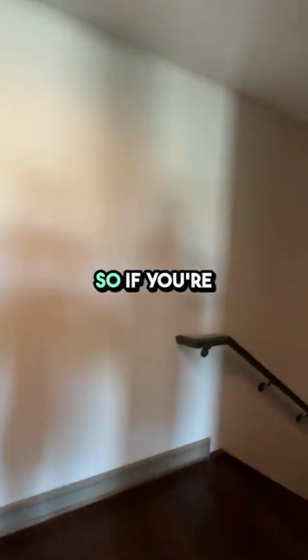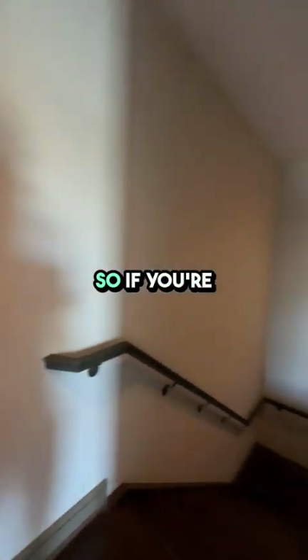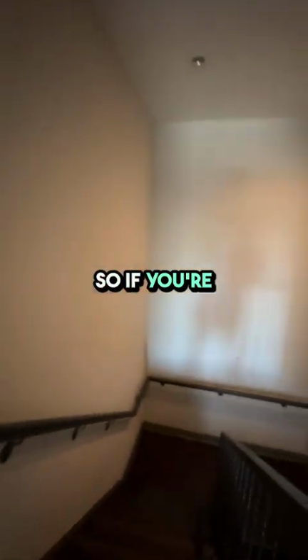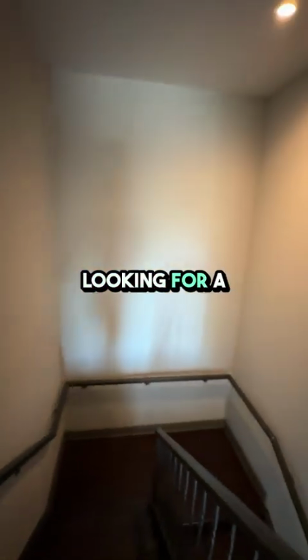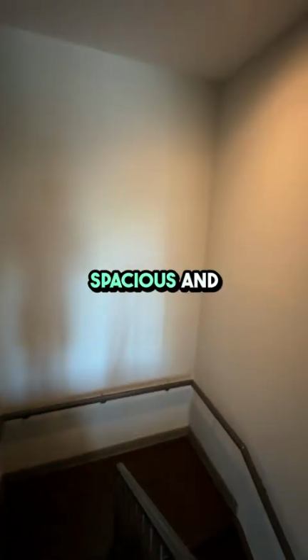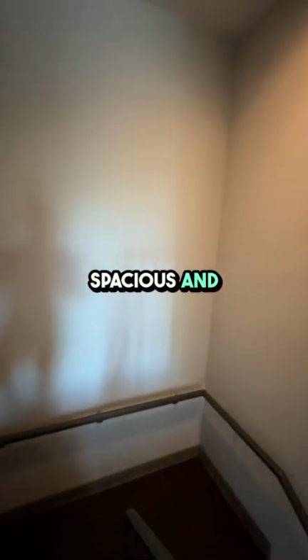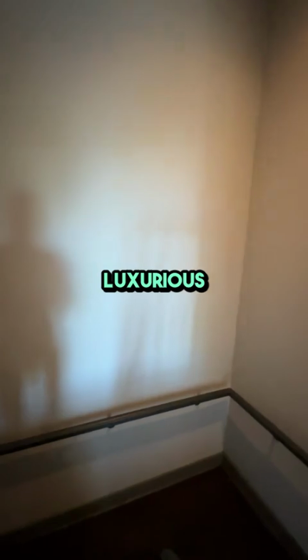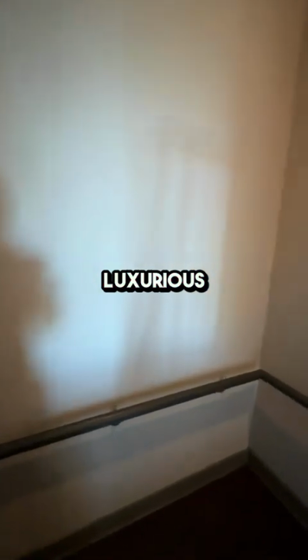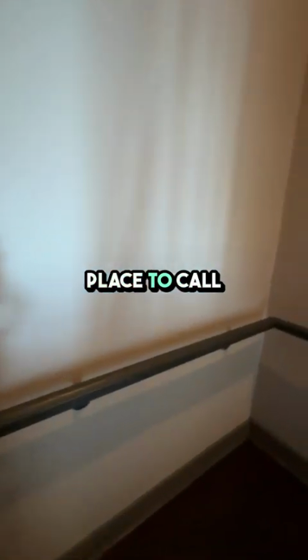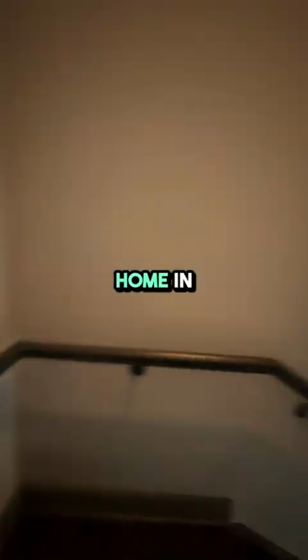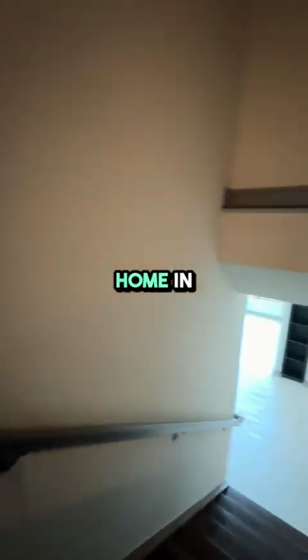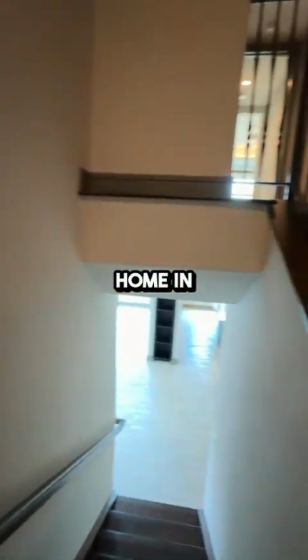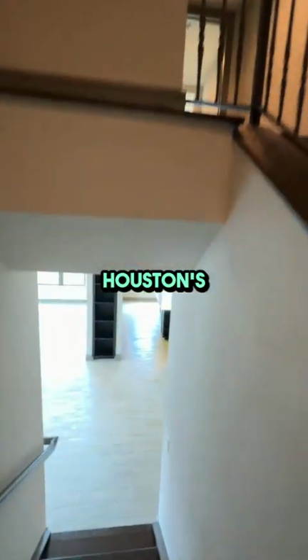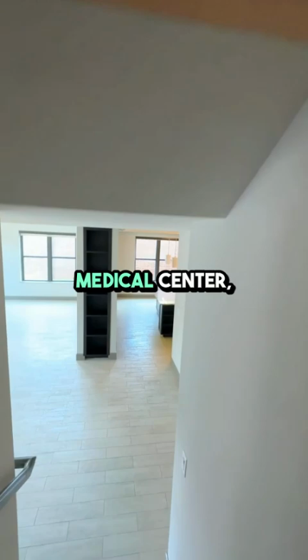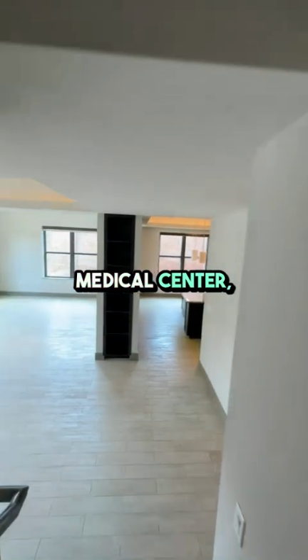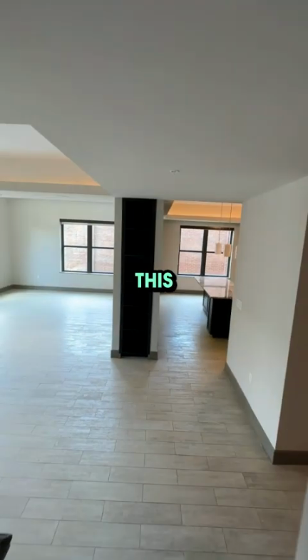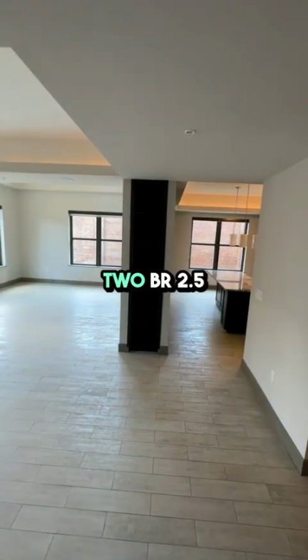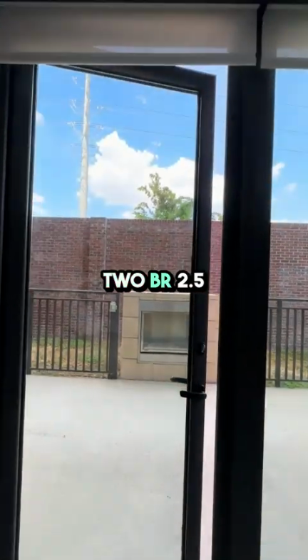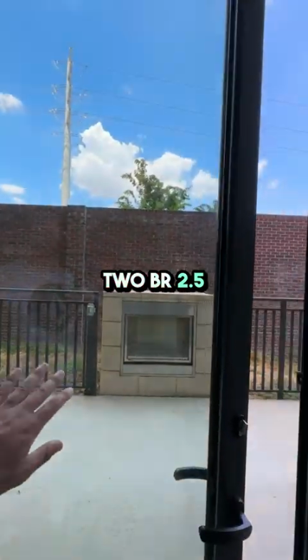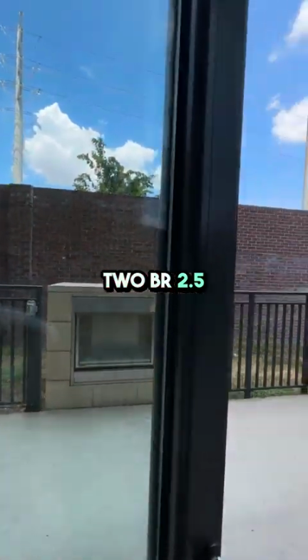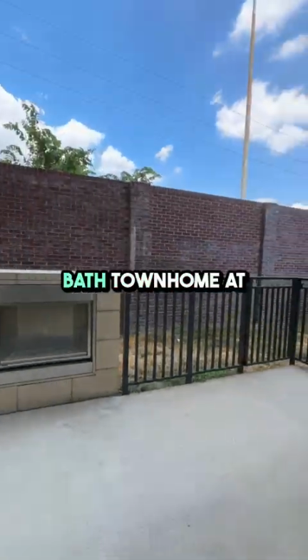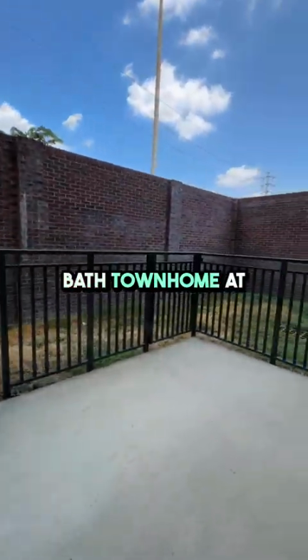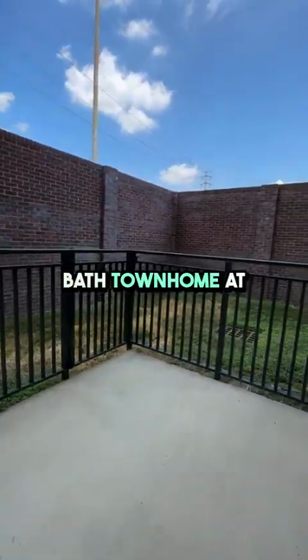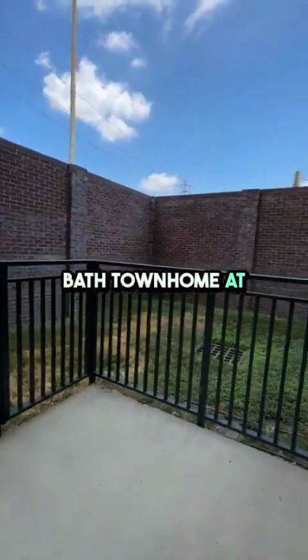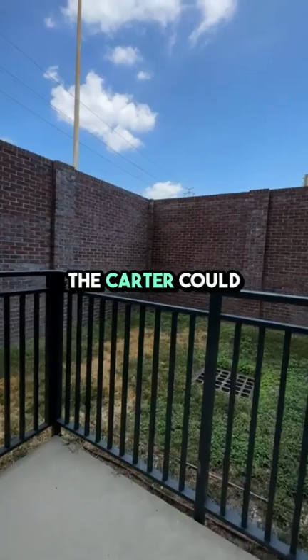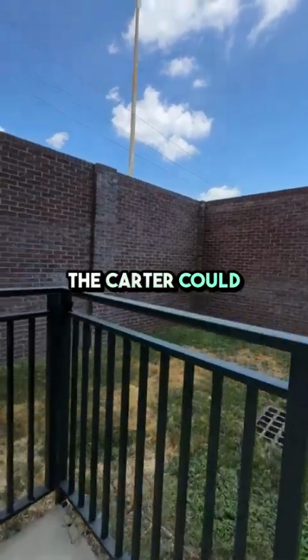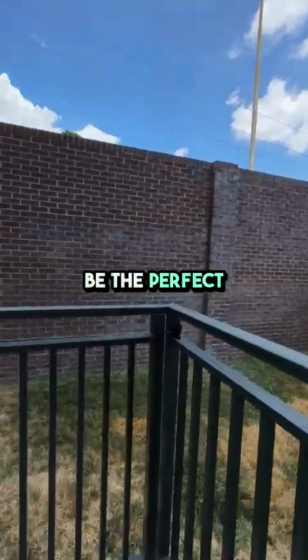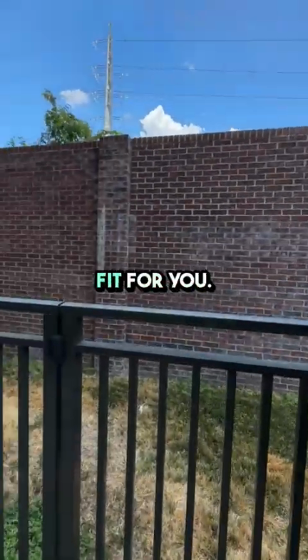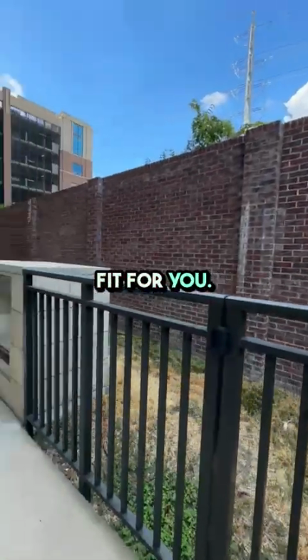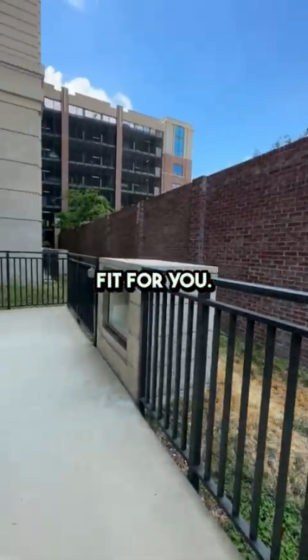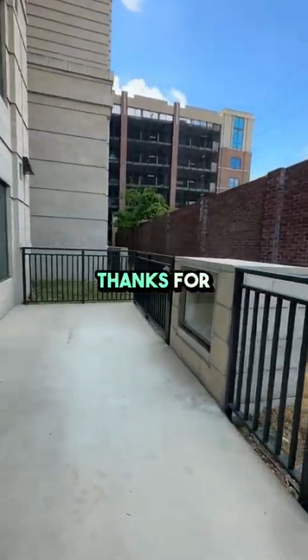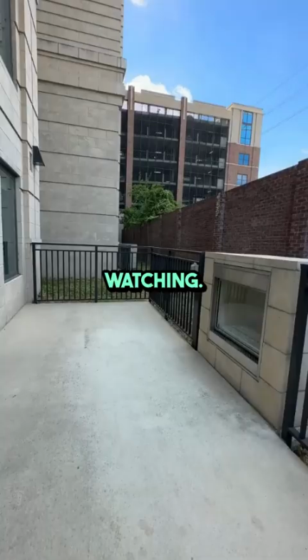So, if you're looking for a spacious and luxurious place to call home in Houston's Medical Center, this 2-bedroom, 2.5 bath townhome at the Carter could be the perfect fit for you. Thanks for watching.